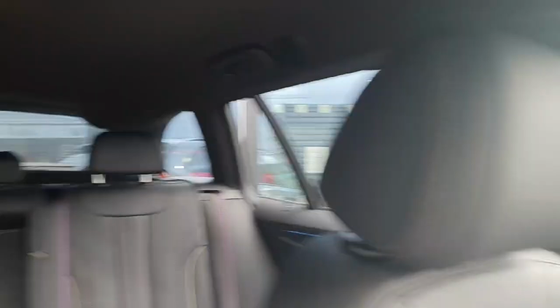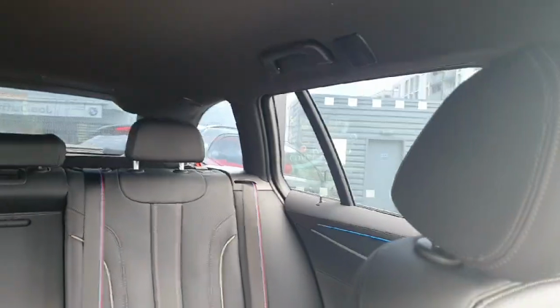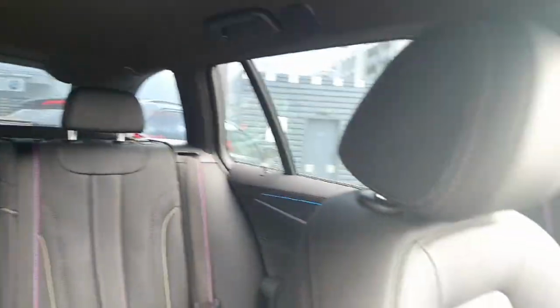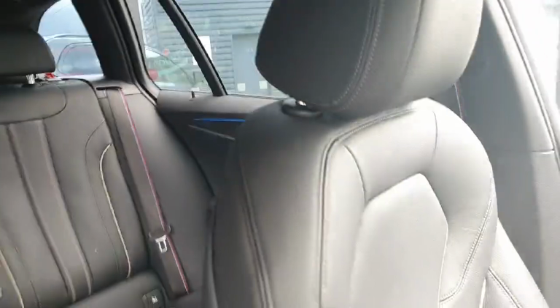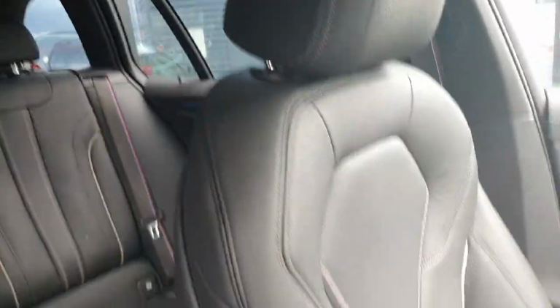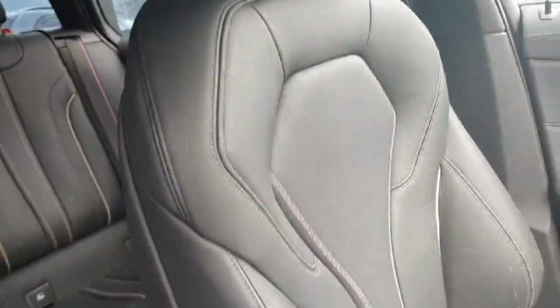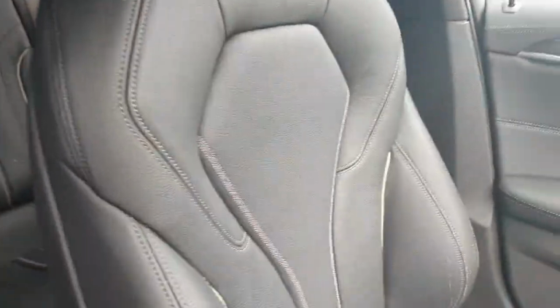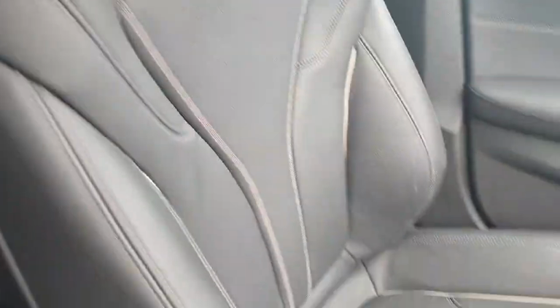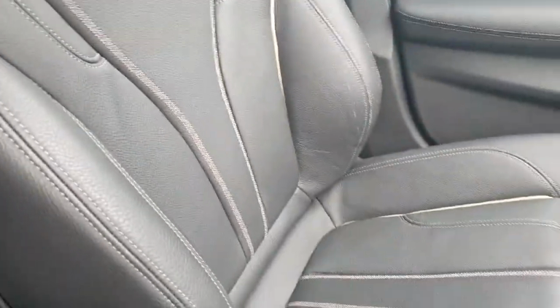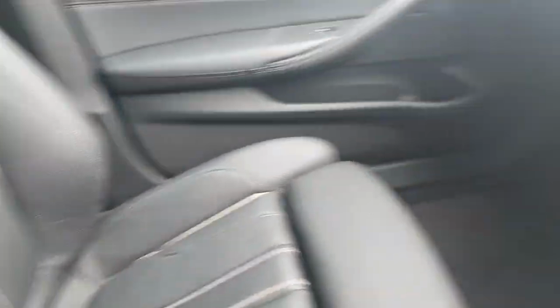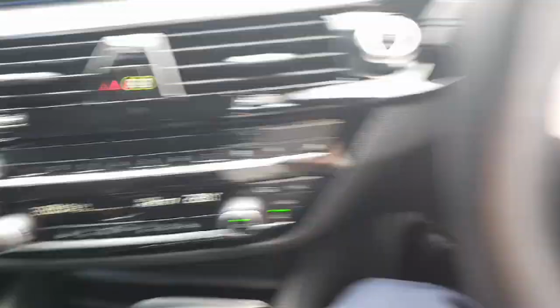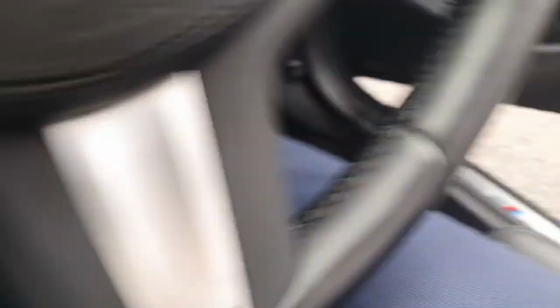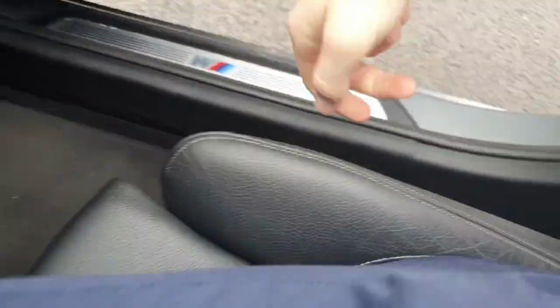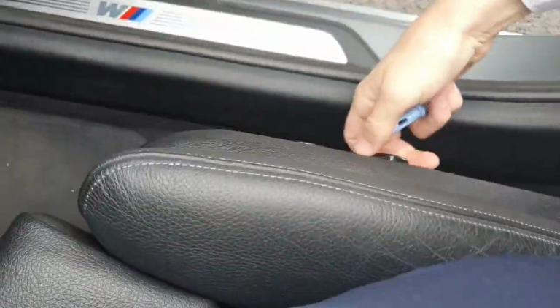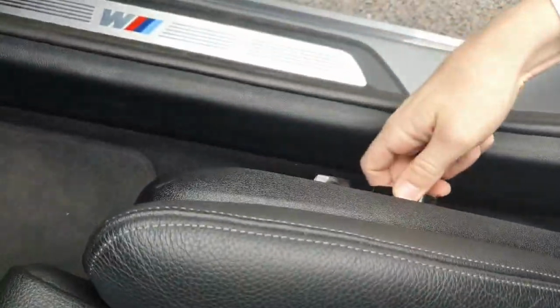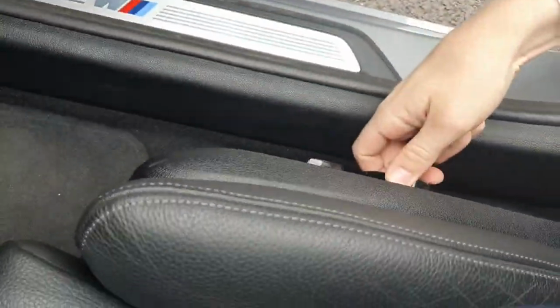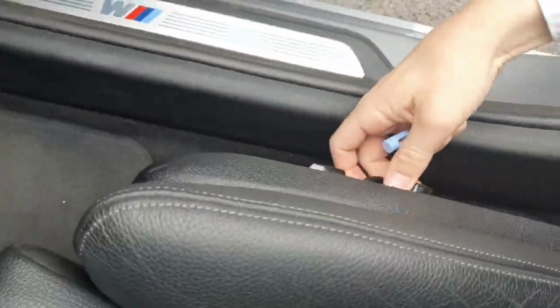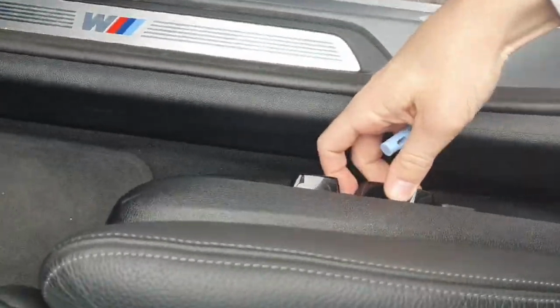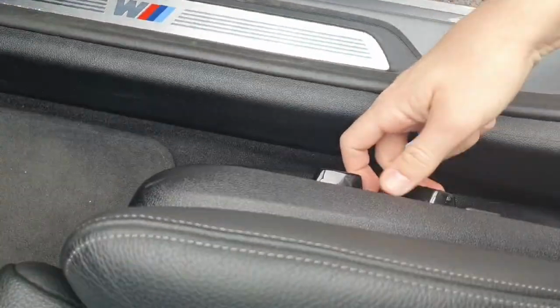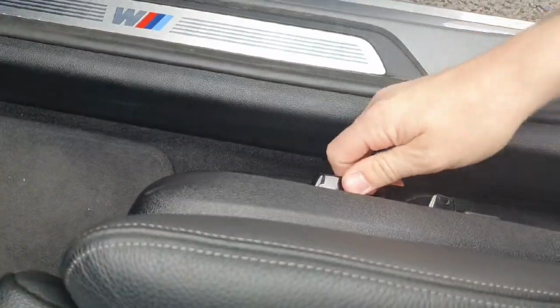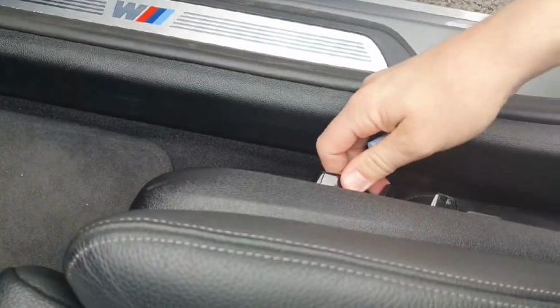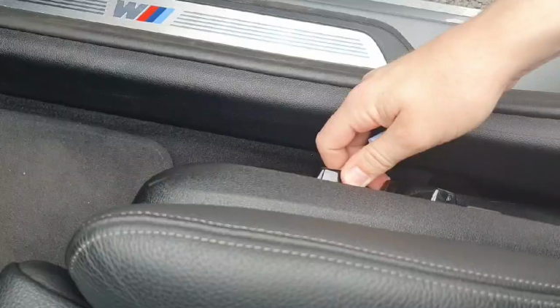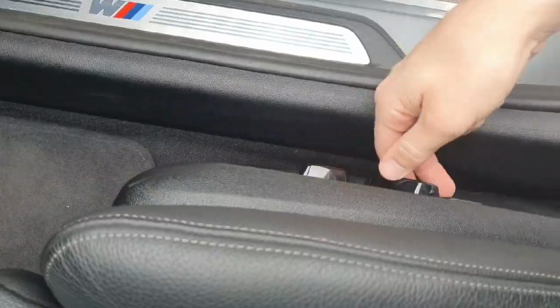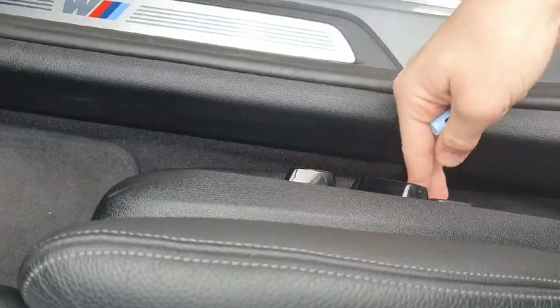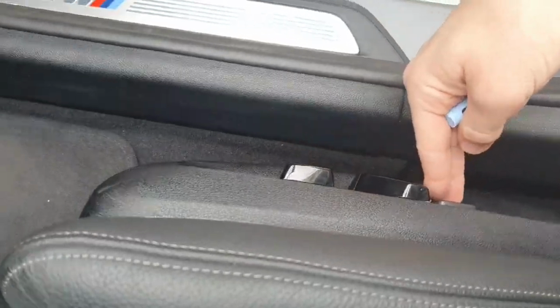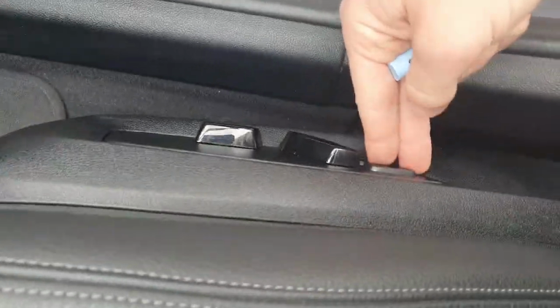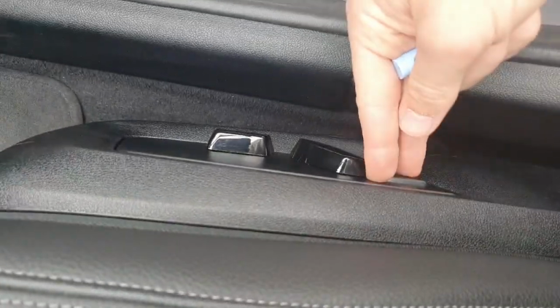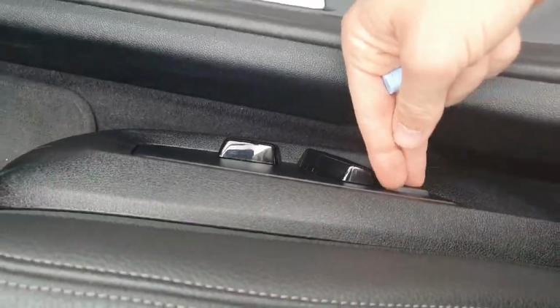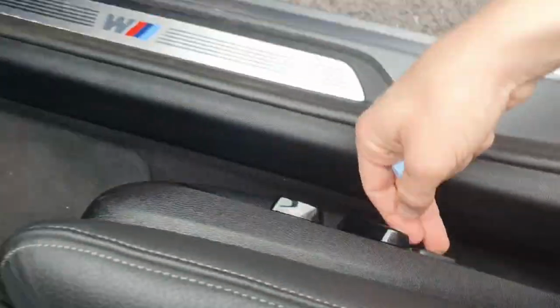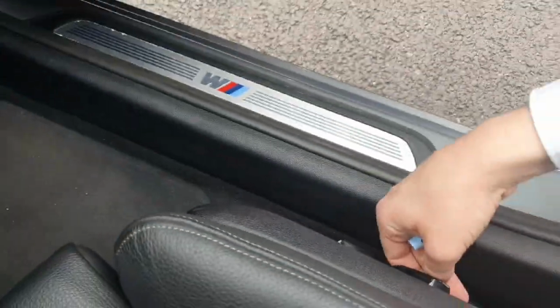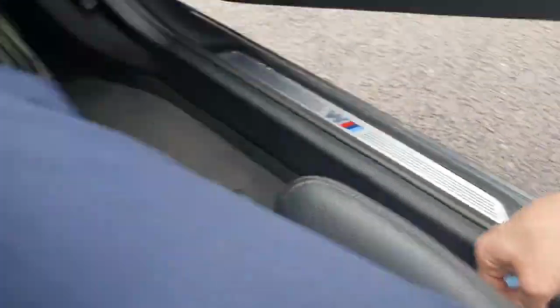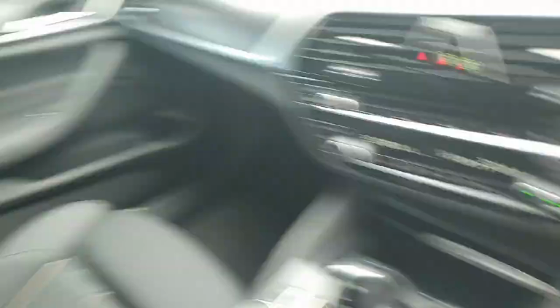We have the full leather seats with full adjustment. We do have a bolster and a lumbar support.